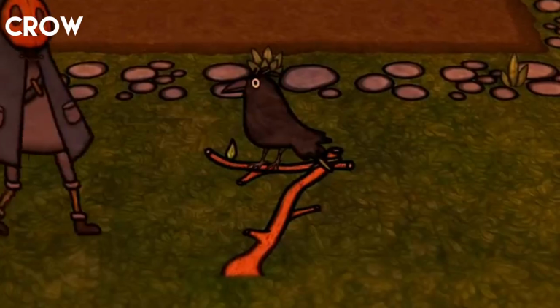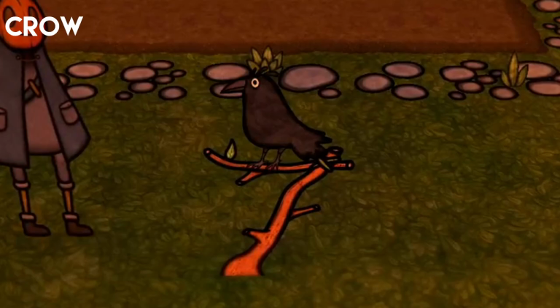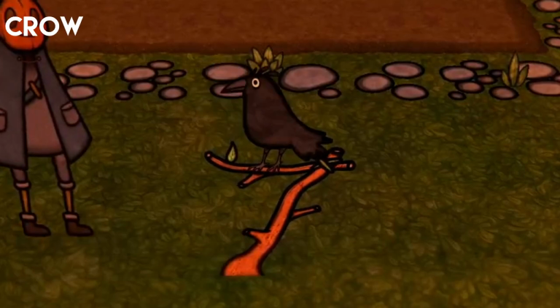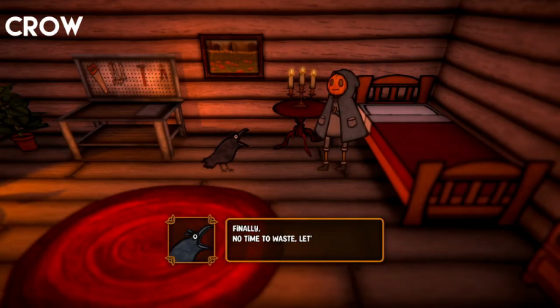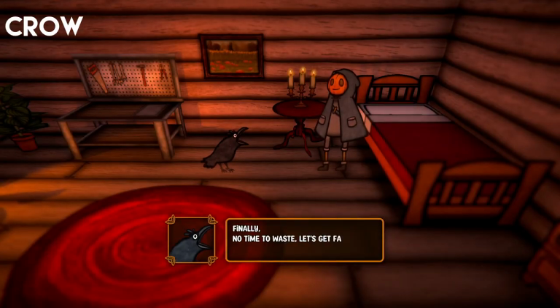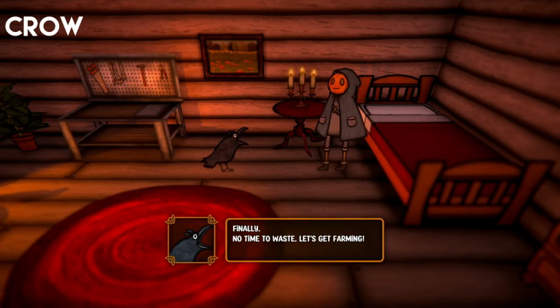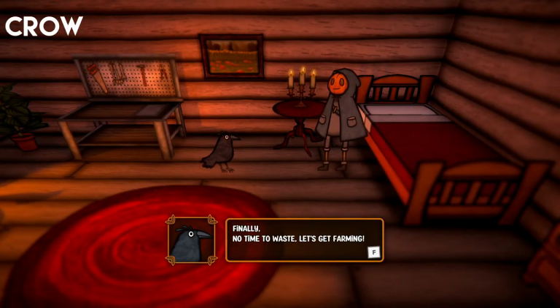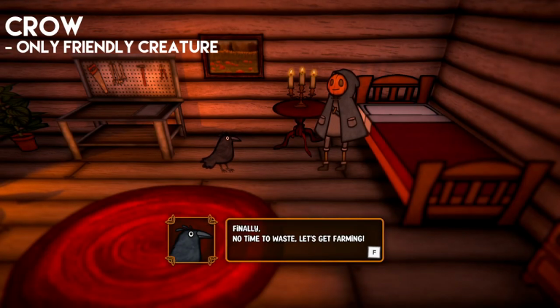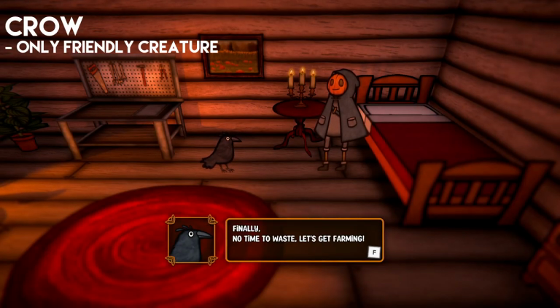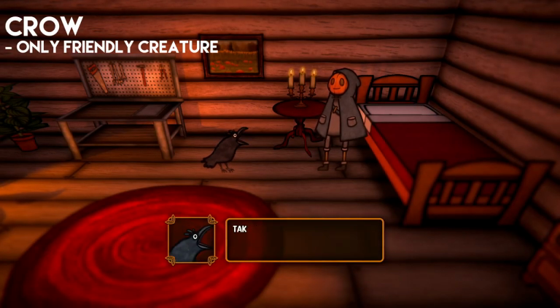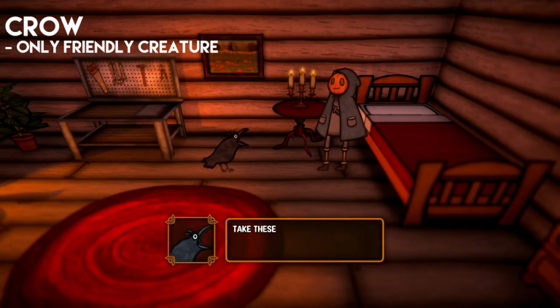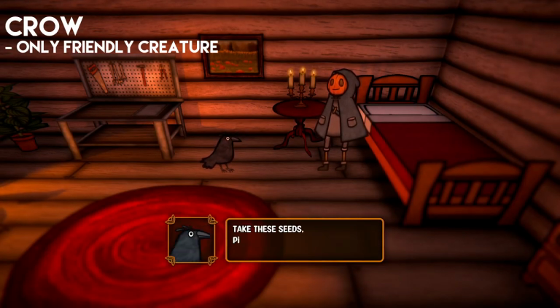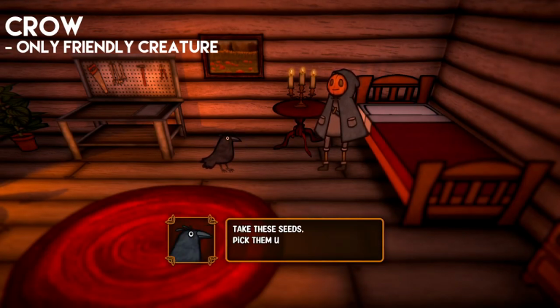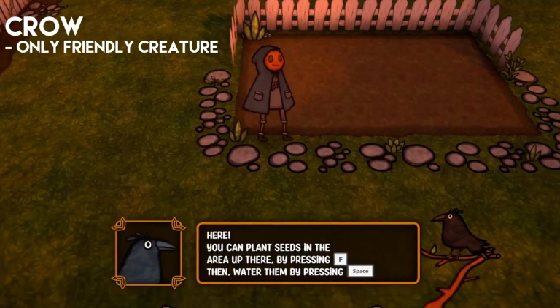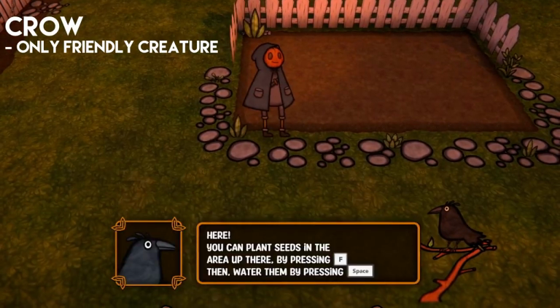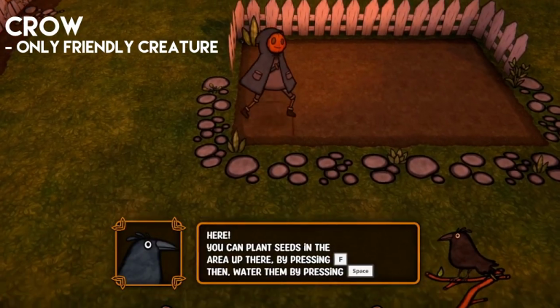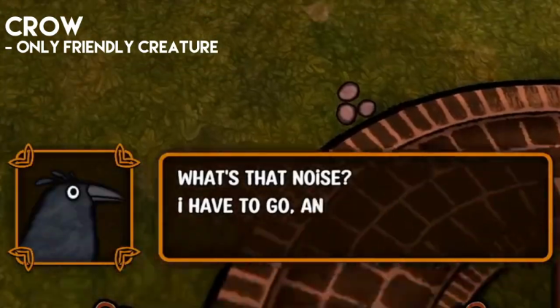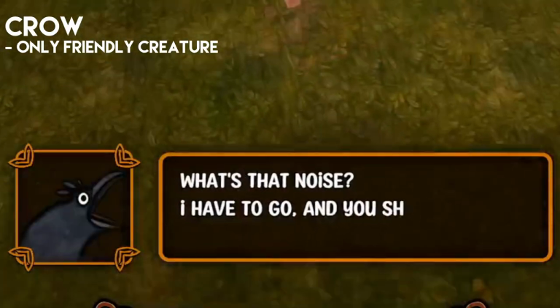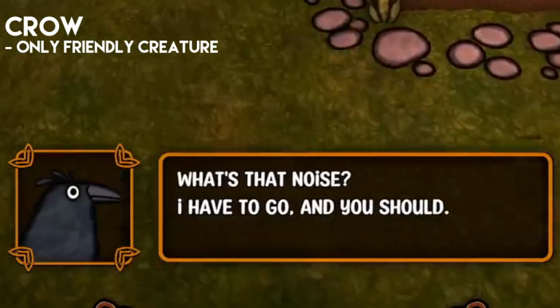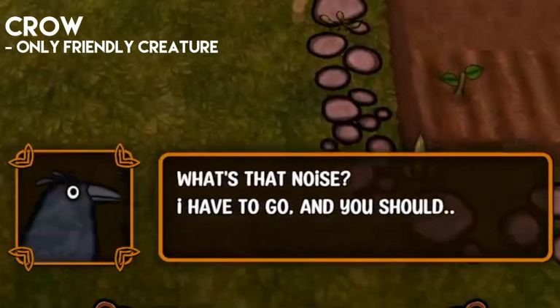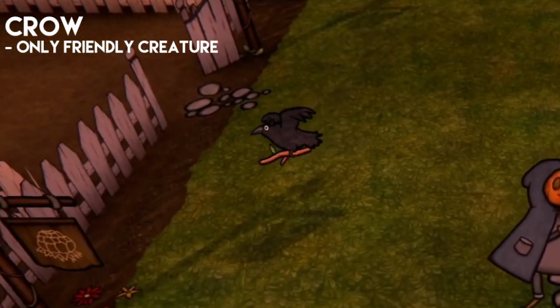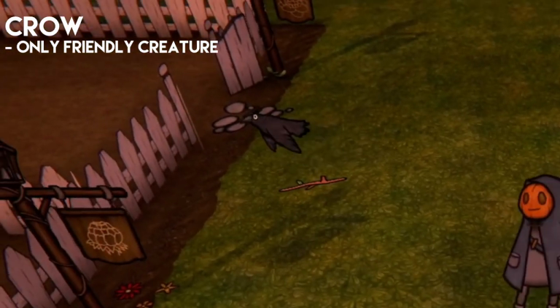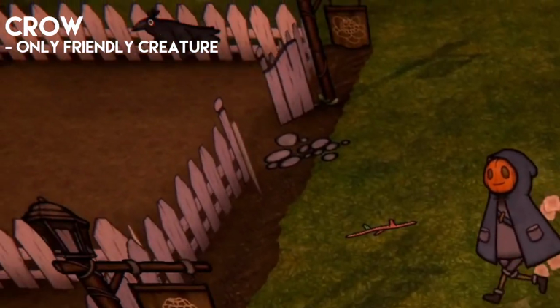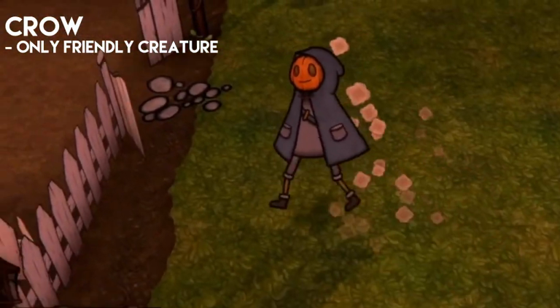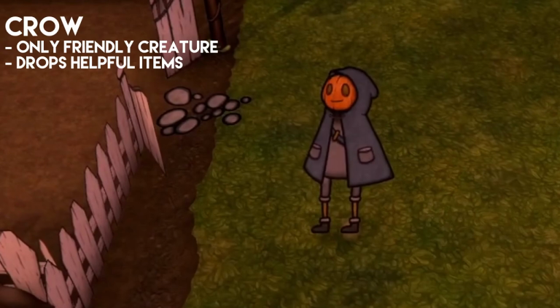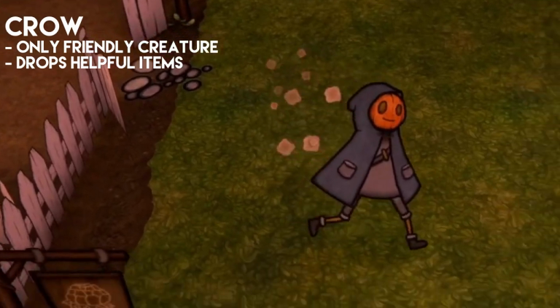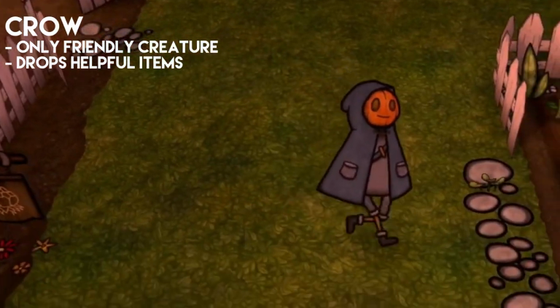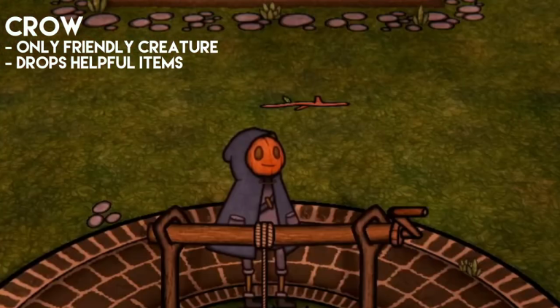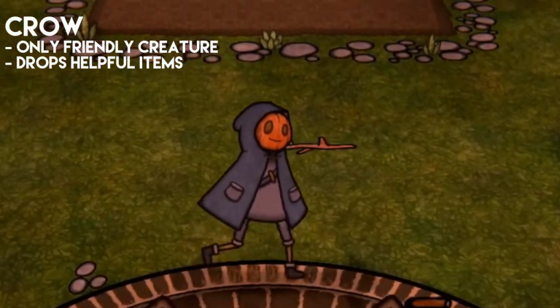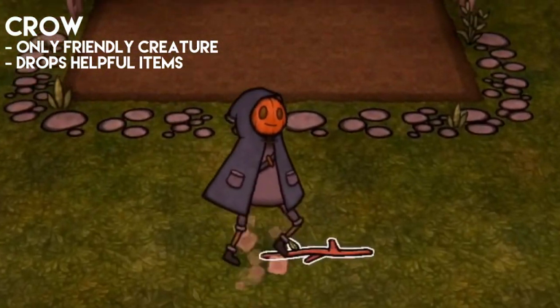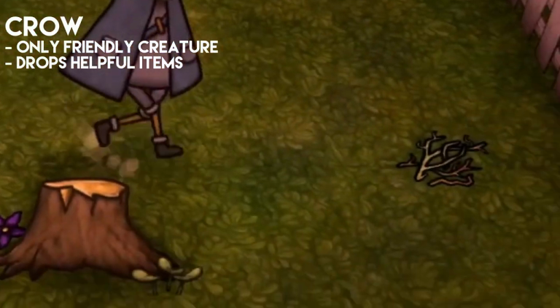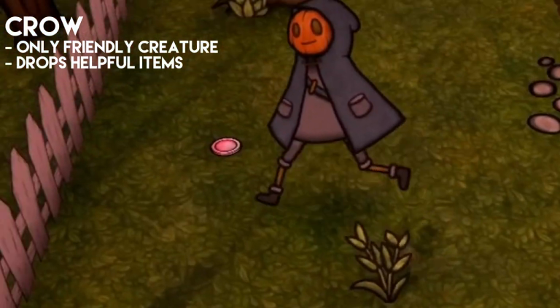The Crow. The crow is the first creature you interact with and the only friendly creature in the game. After waking the pumpkin up, it walks you through a quick tutorial and warns you about an incoming monster. For the rest of the game, every 20 to 30 seconds, the crow will drop a random item — being a stick, leaves, or coins.